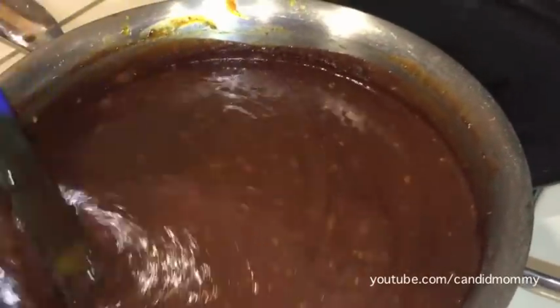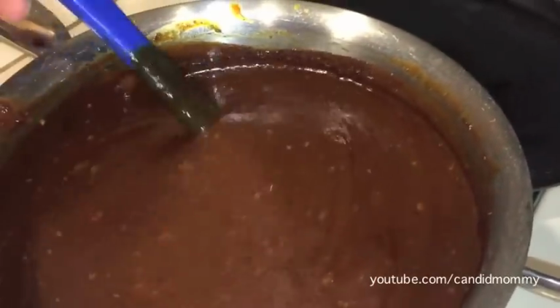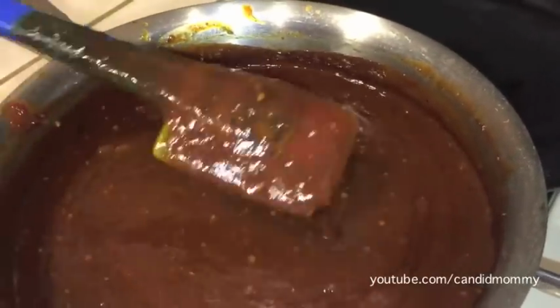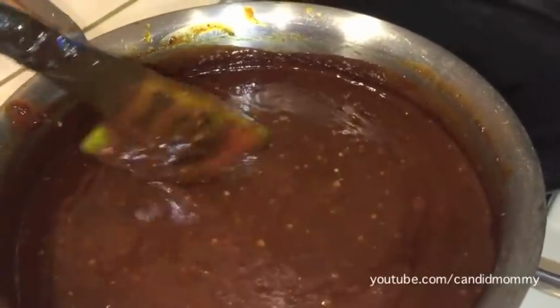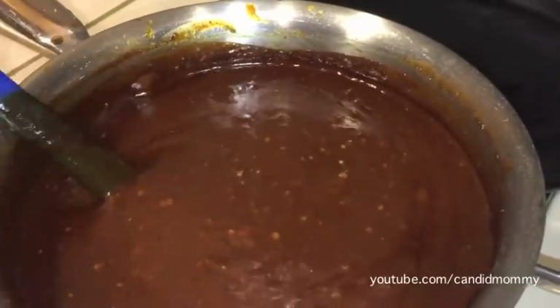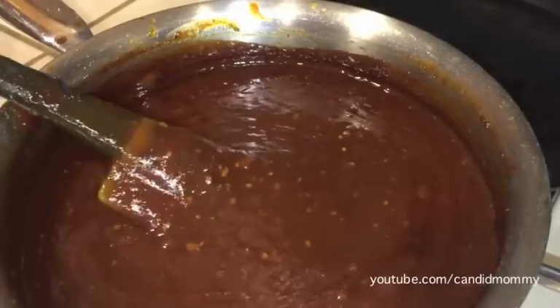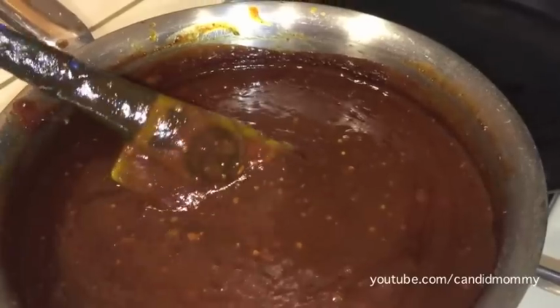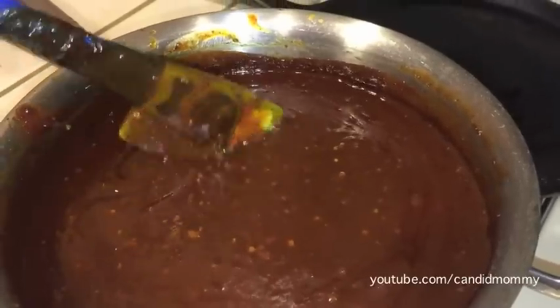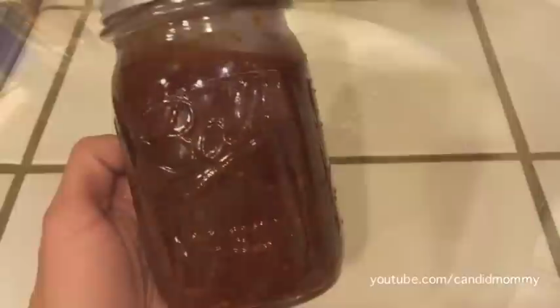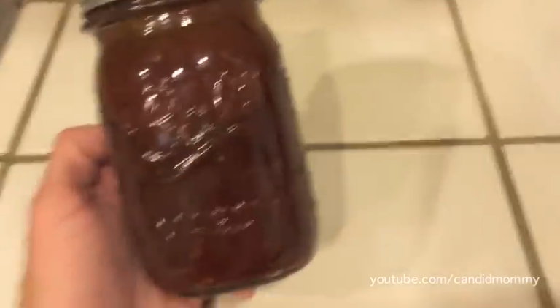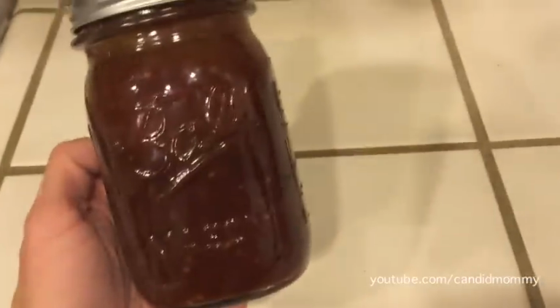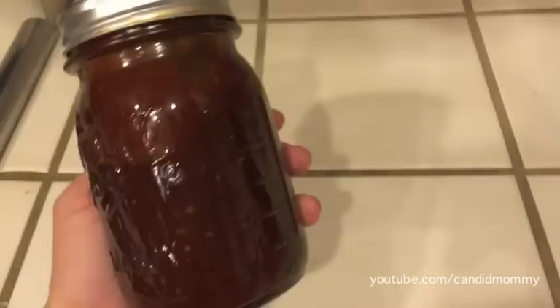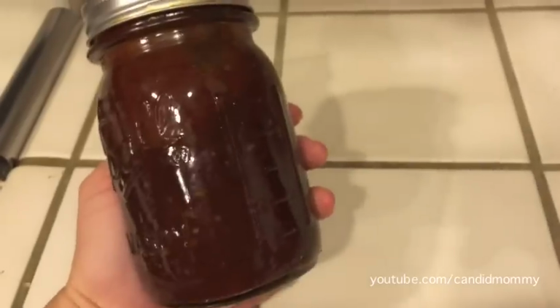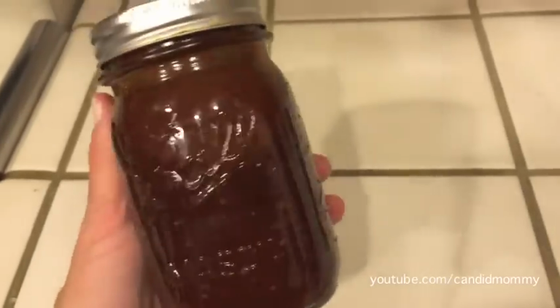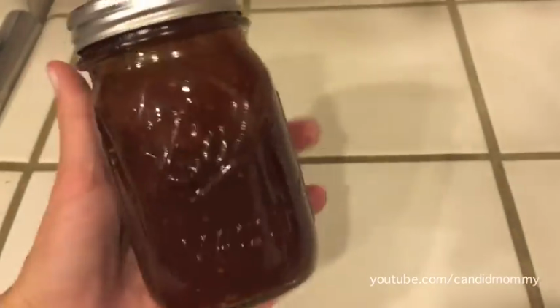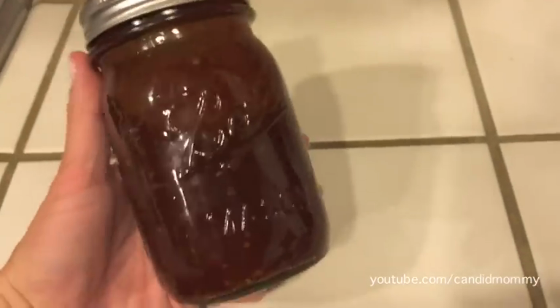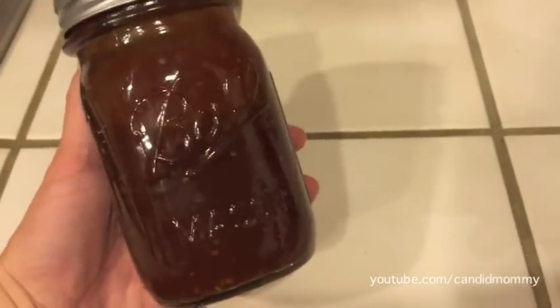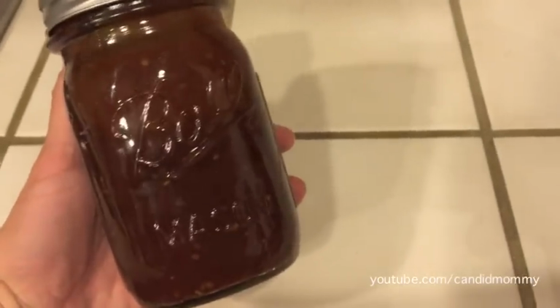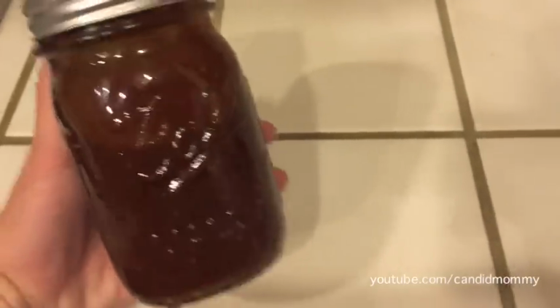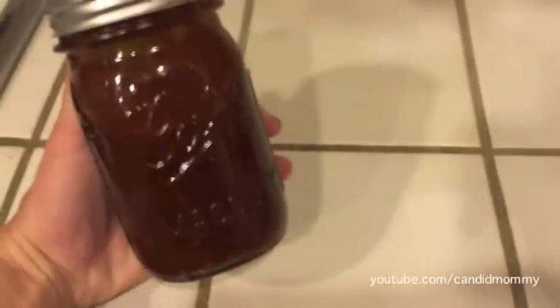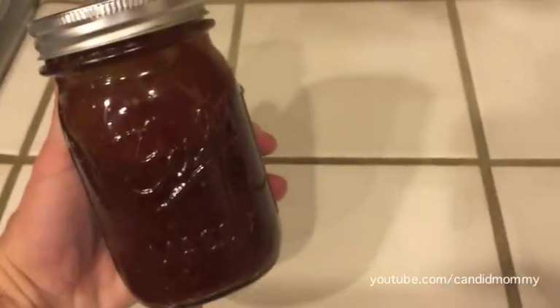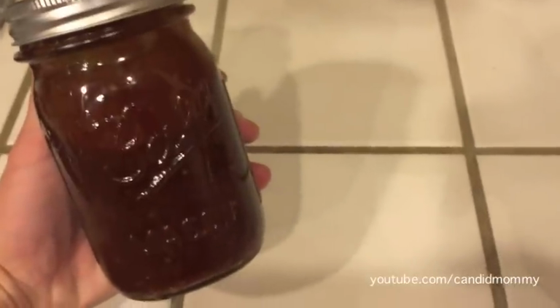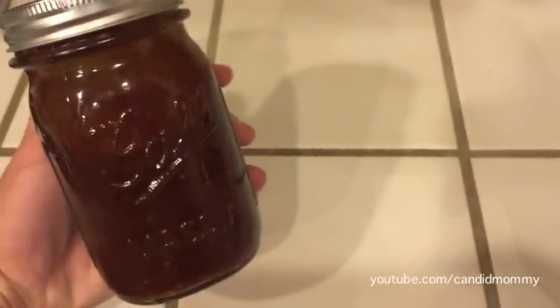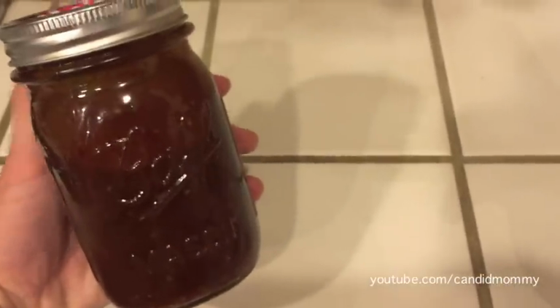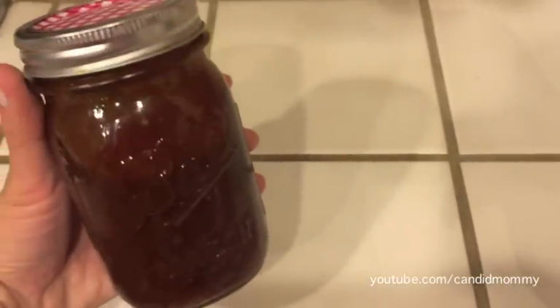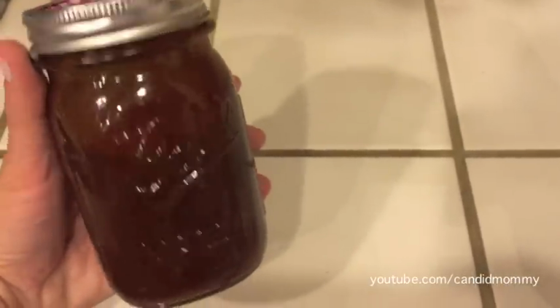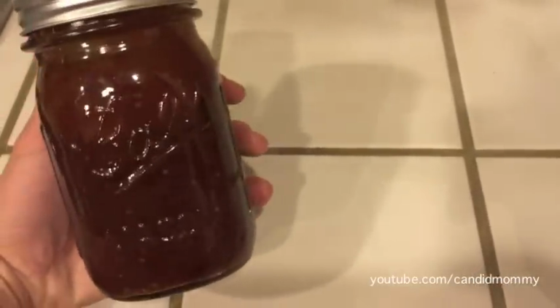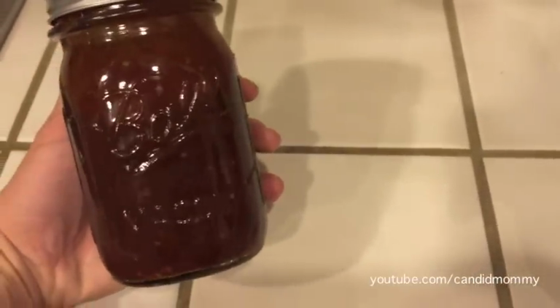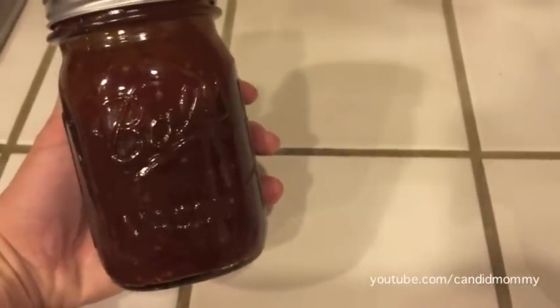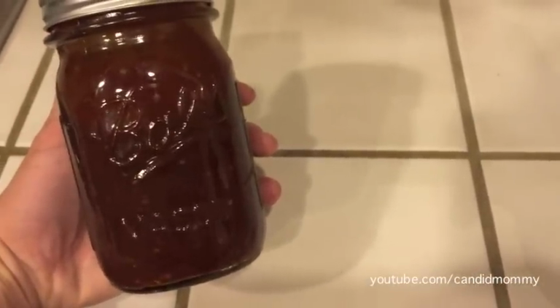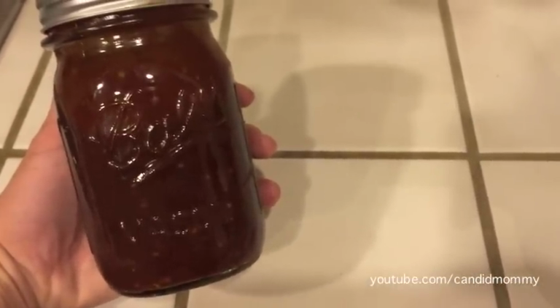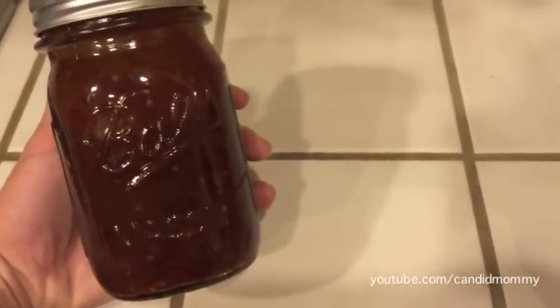Let this simmer for roughly an hour and then put it in the fridge for at least a day and you're good to go. I use it on pulled chicken sandwiches — you can use it barbecuing, really anything you'd like as a dip. It's absolutely delicious. I'll put the half recipe in the description box. I hope you guys enjoy.